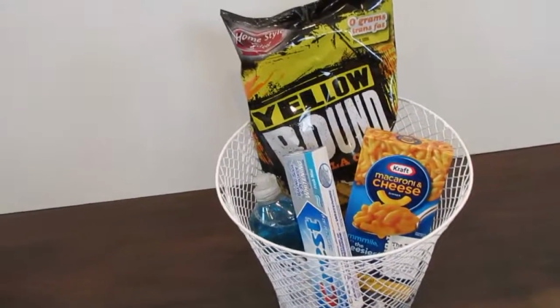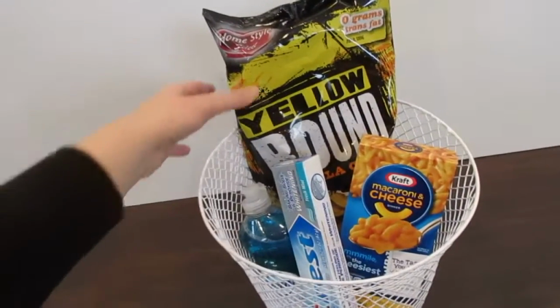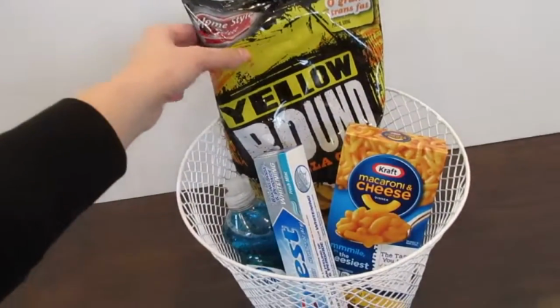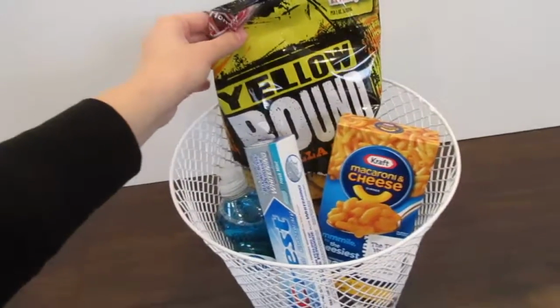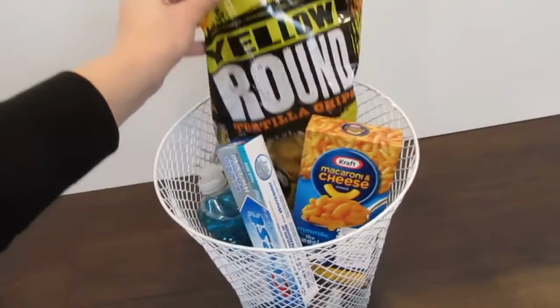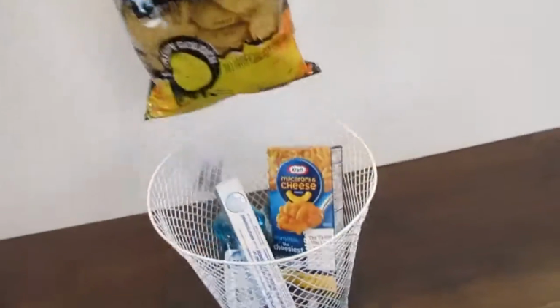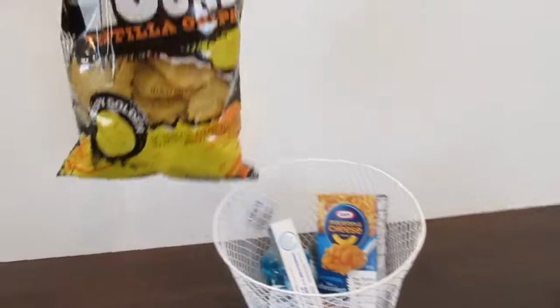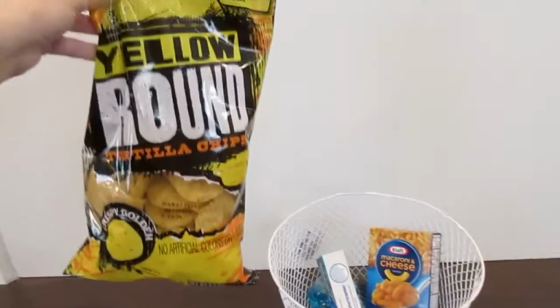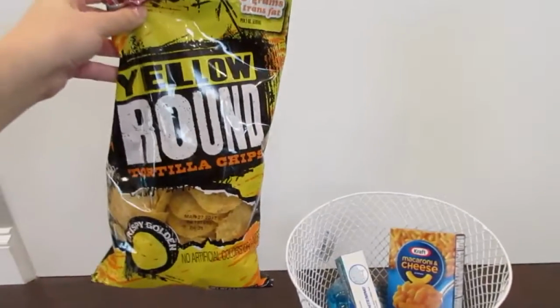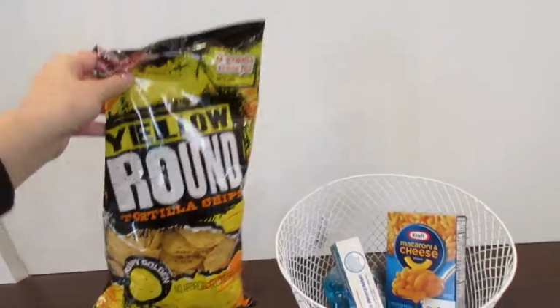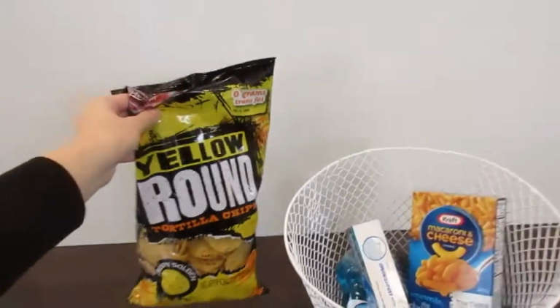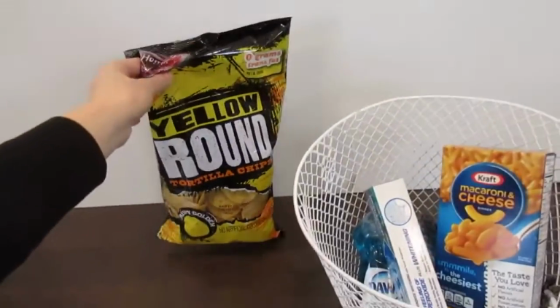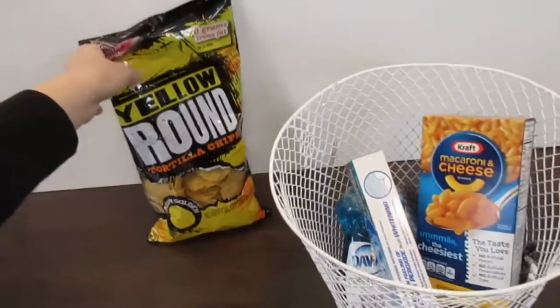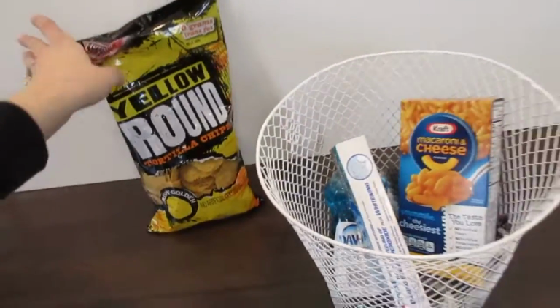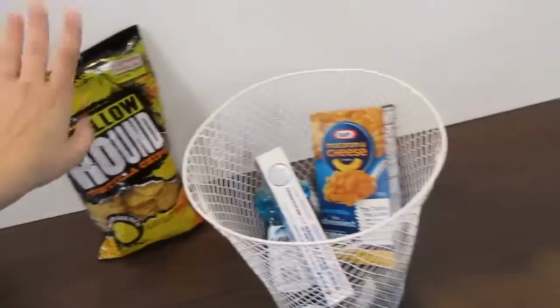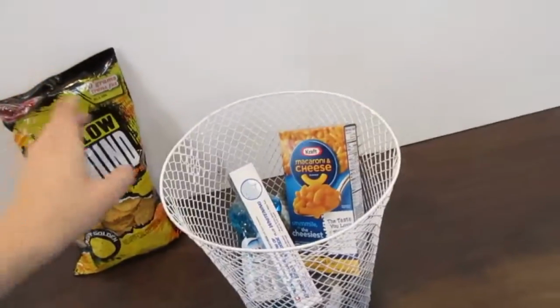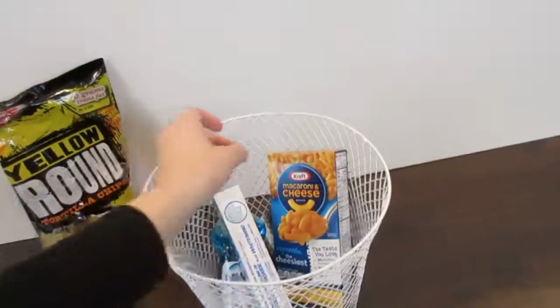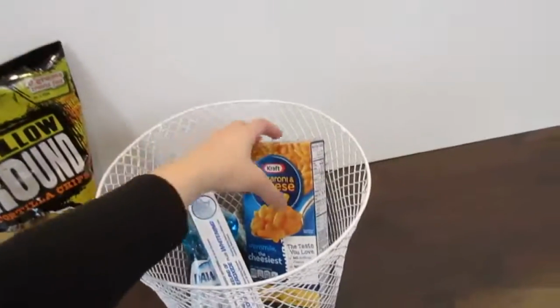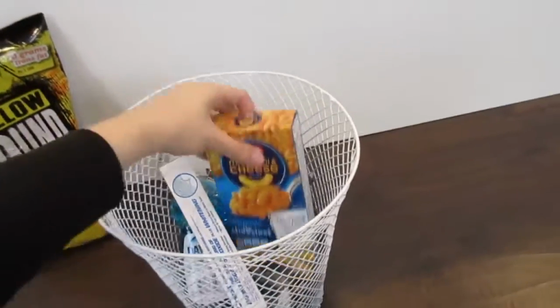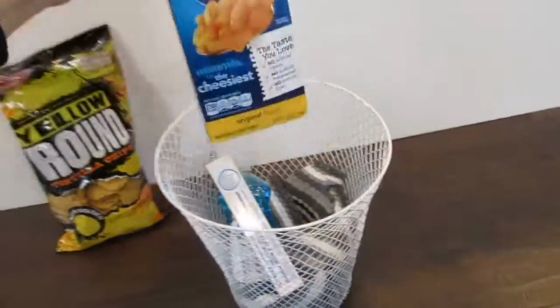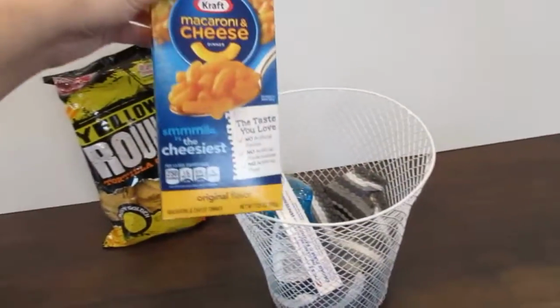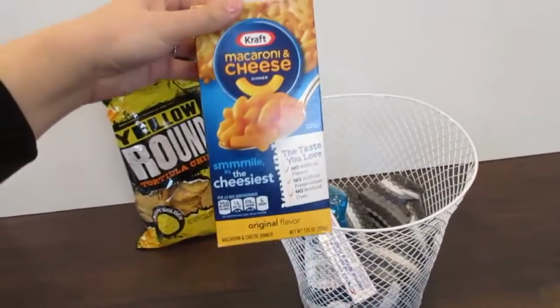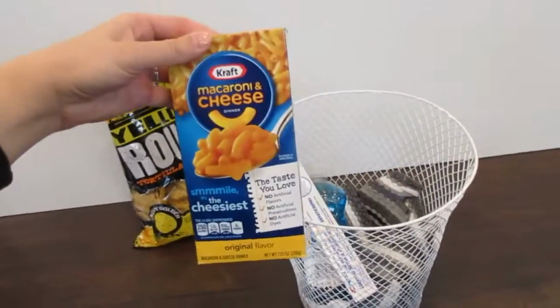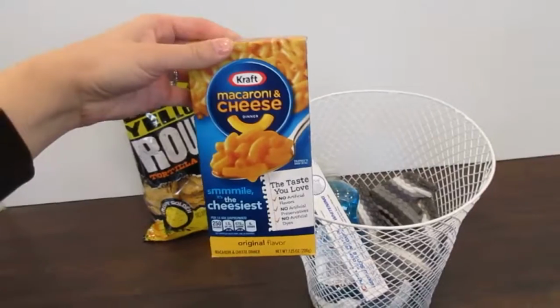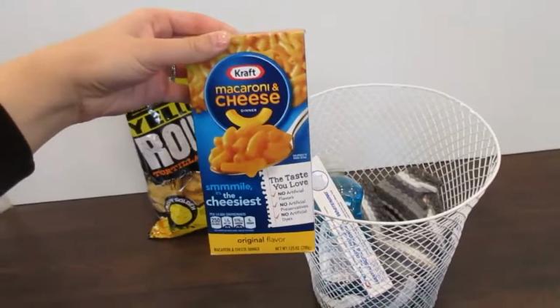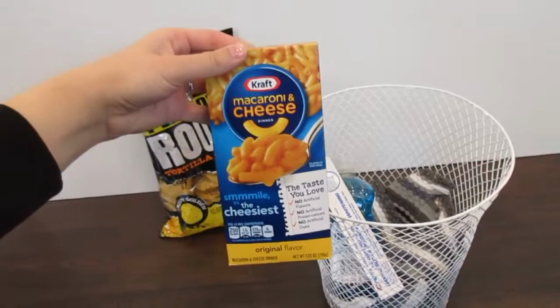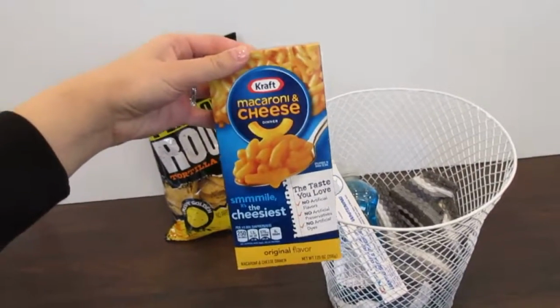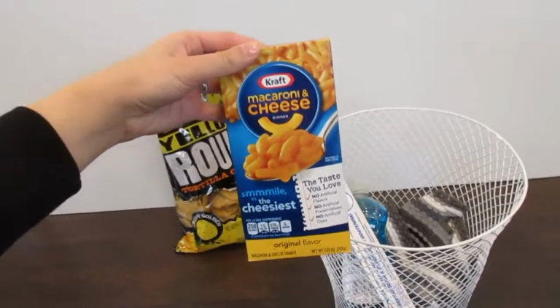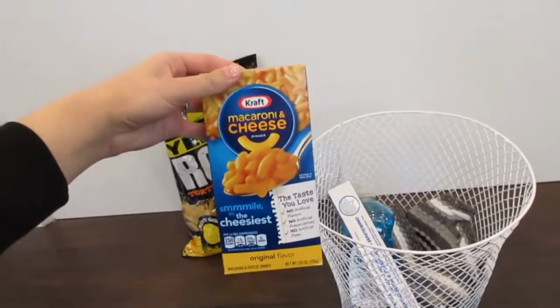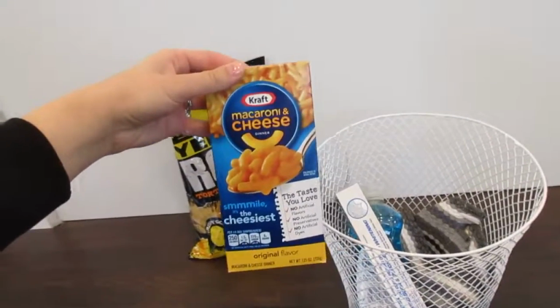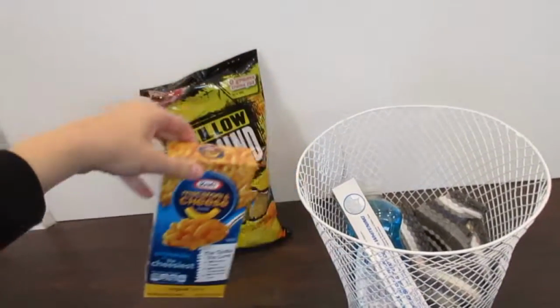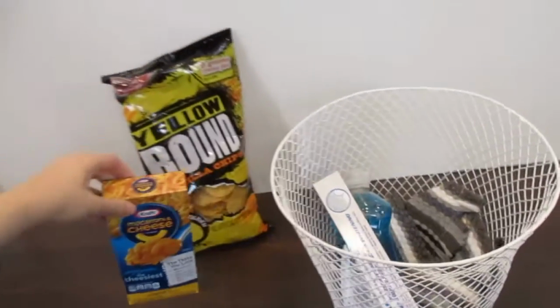So some kind of snack — I got tortilla chips because my husband and I like them a lot. I also got a box of macaroni and cheese. It's always a quick thing to eat. When you're really hungry, it's just nice to have.